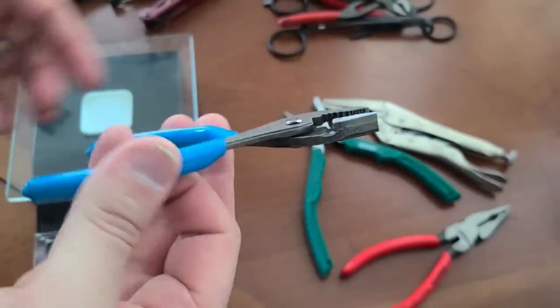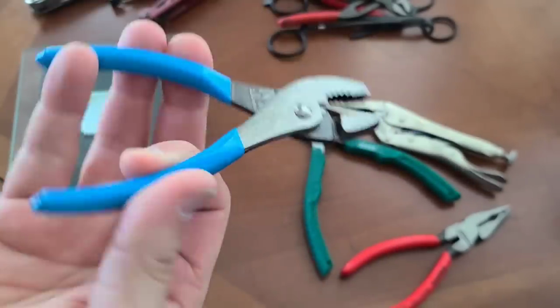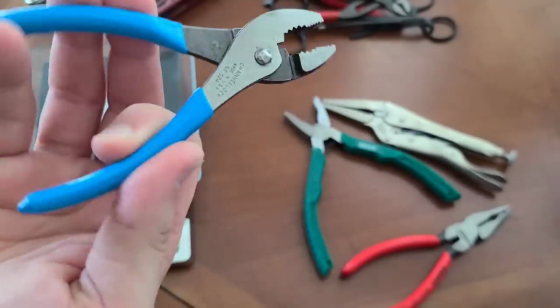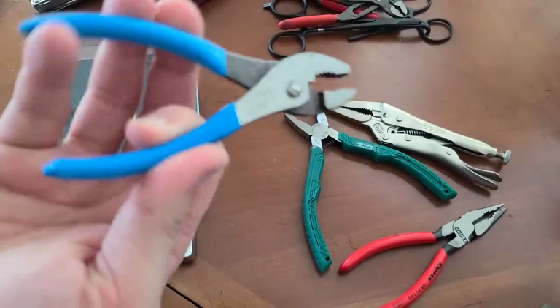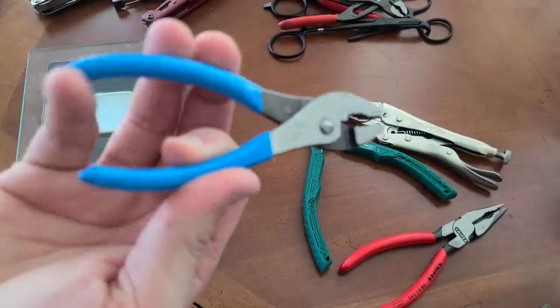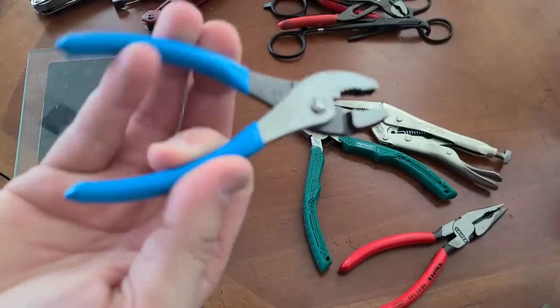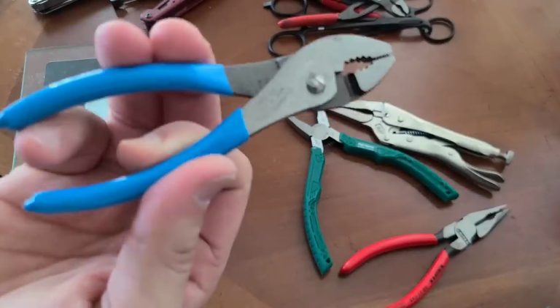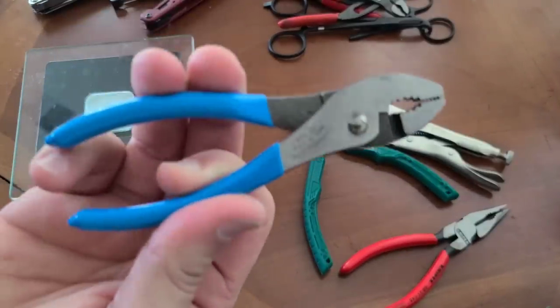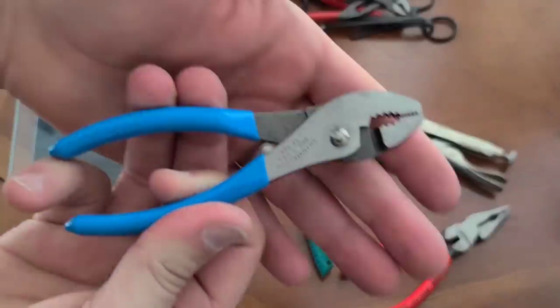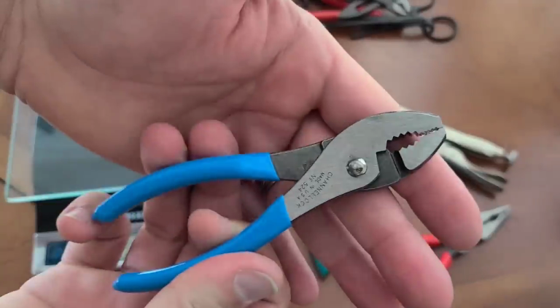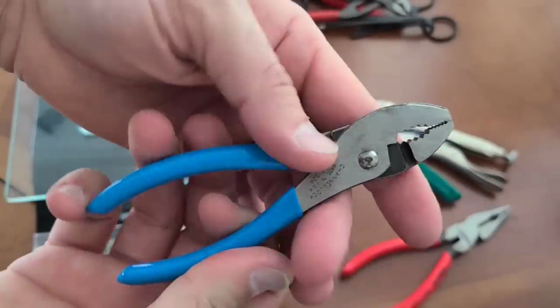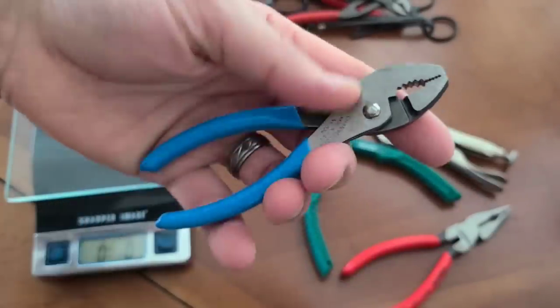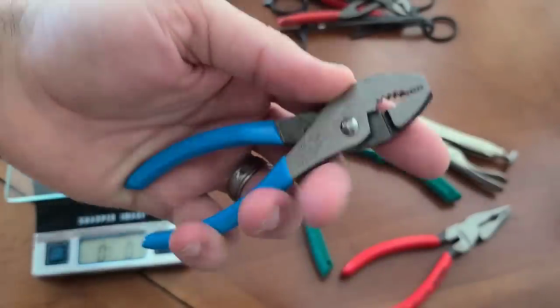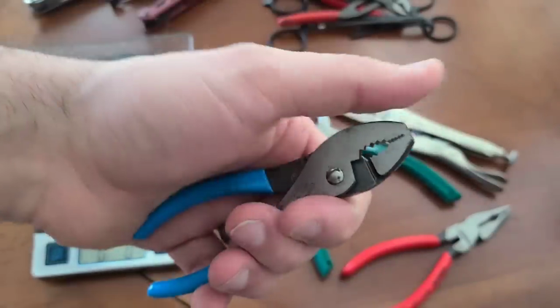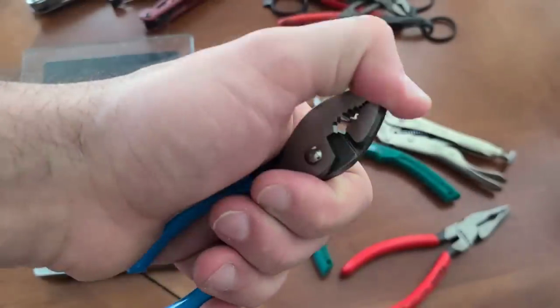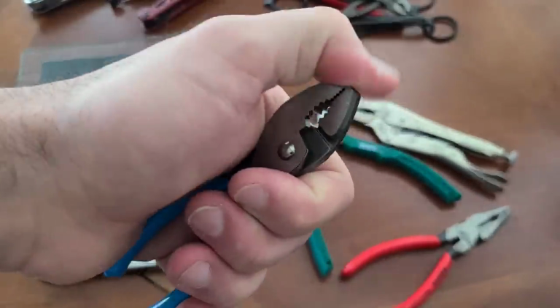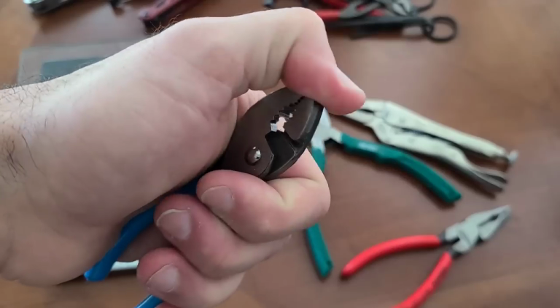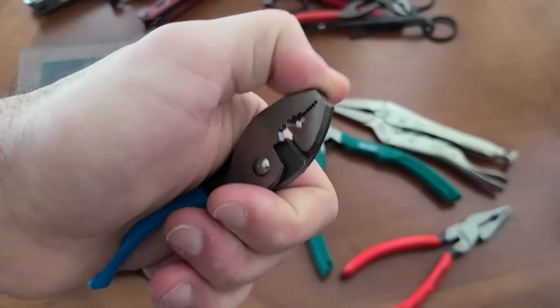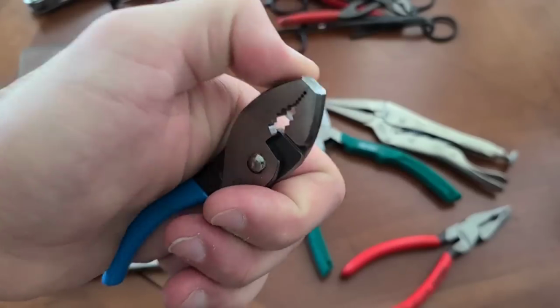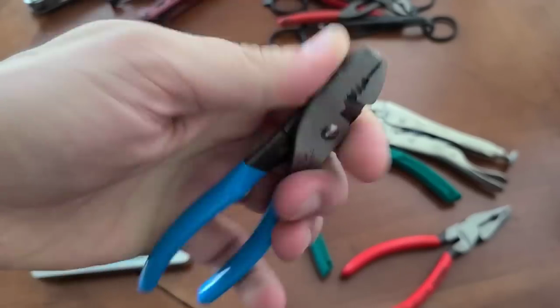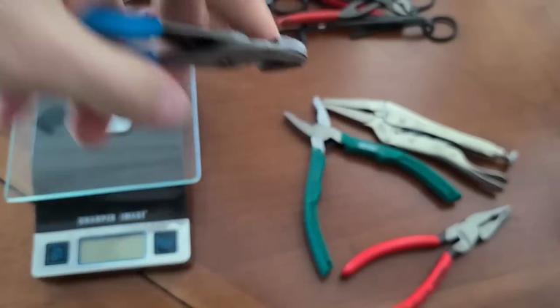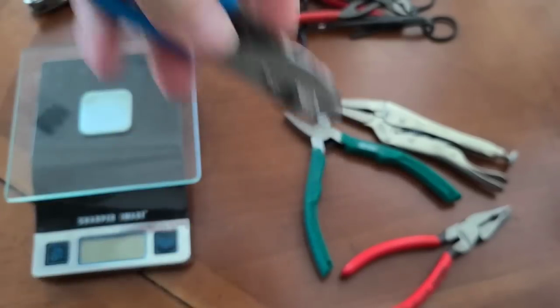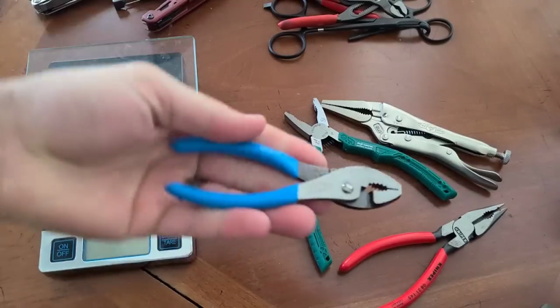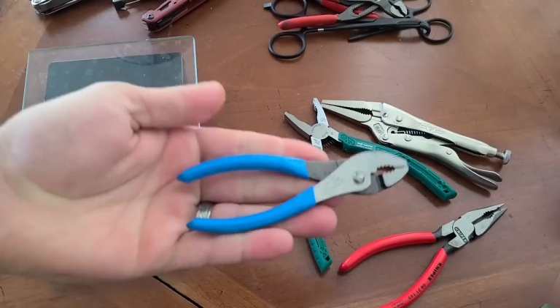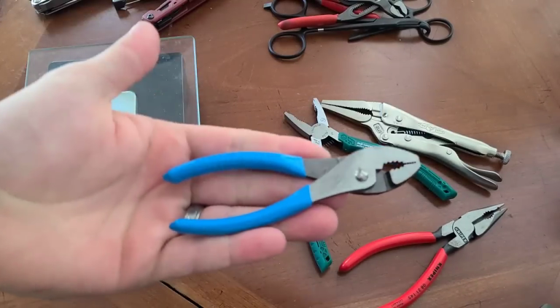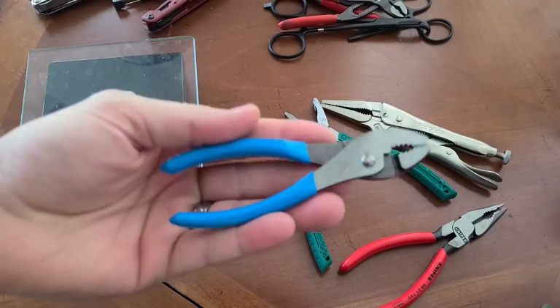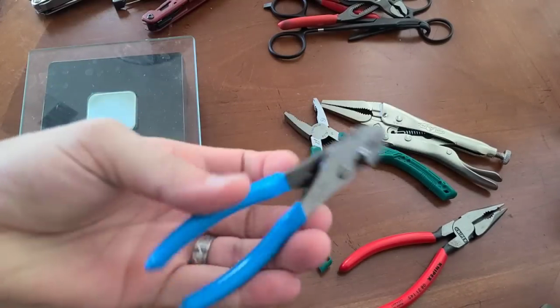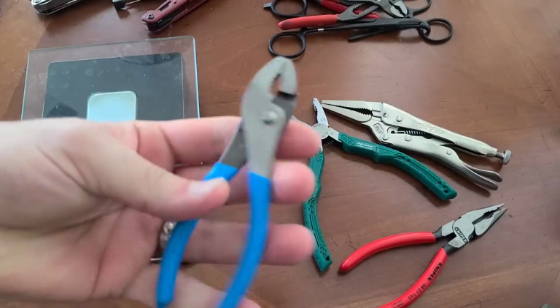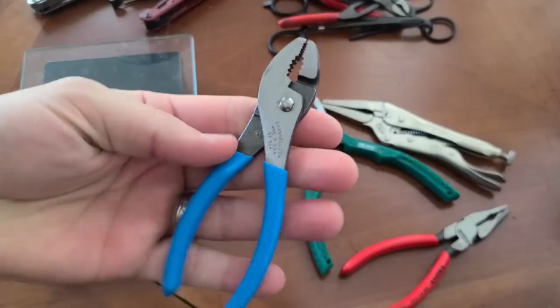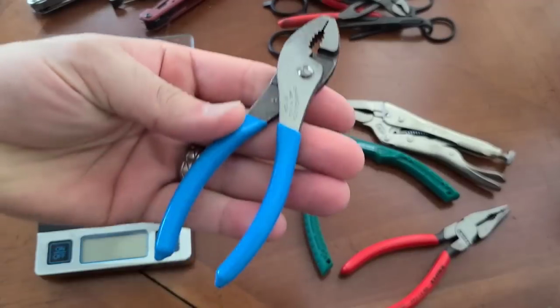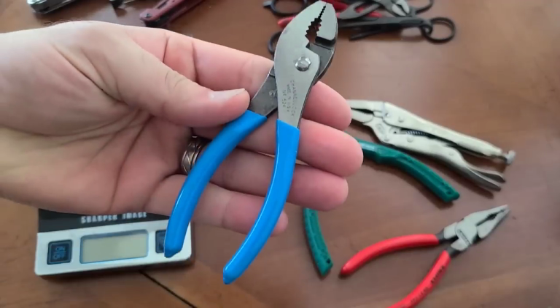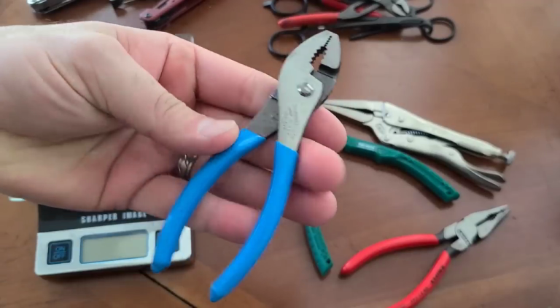You could easily add something like this to your collection, and it would definitely work. Because they don't have pointed ends, you can just literally drop these straight into your pocket without anything whatsoever.